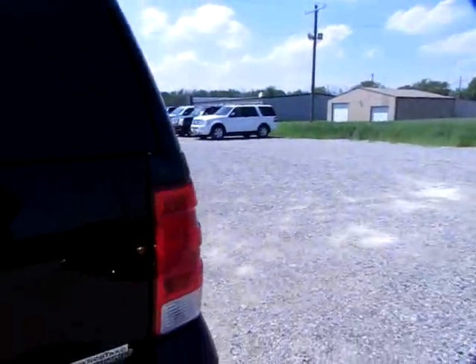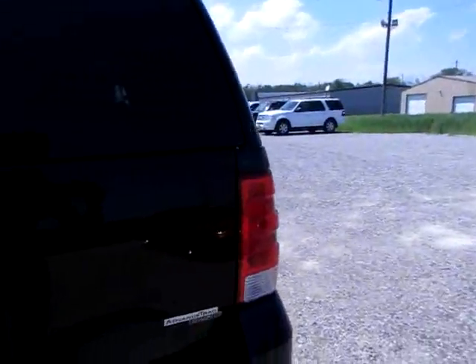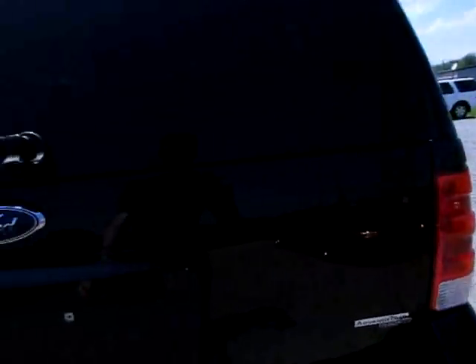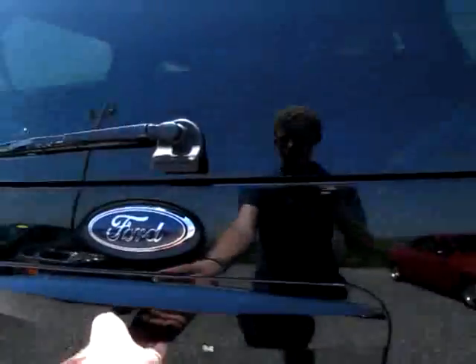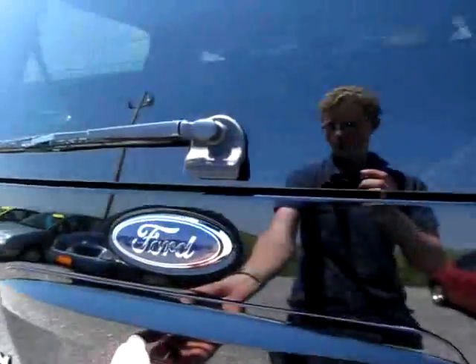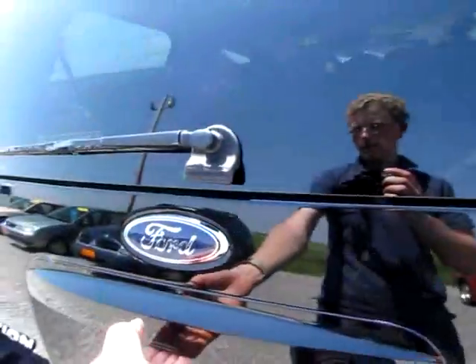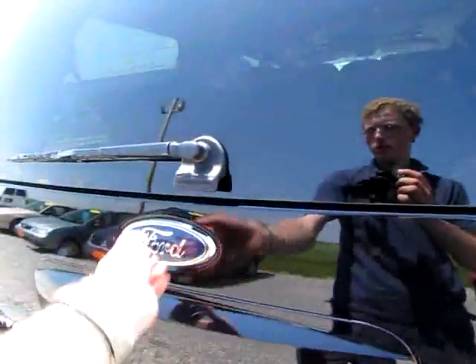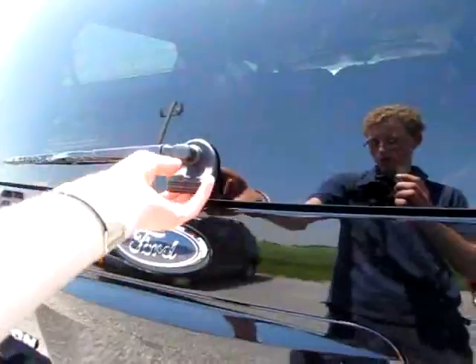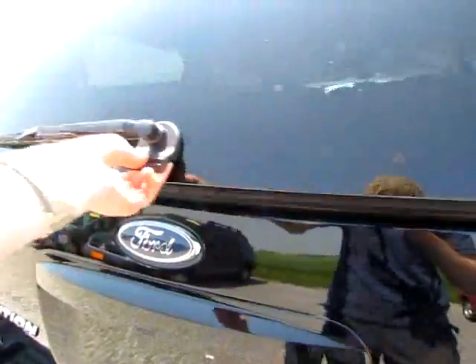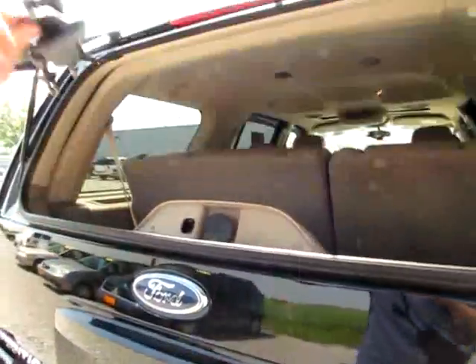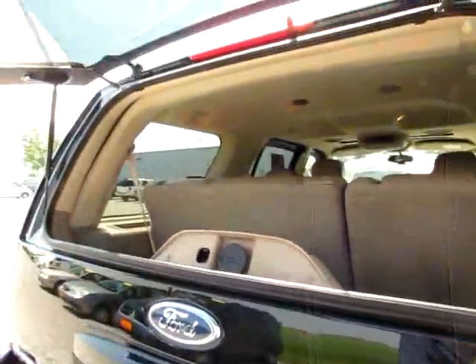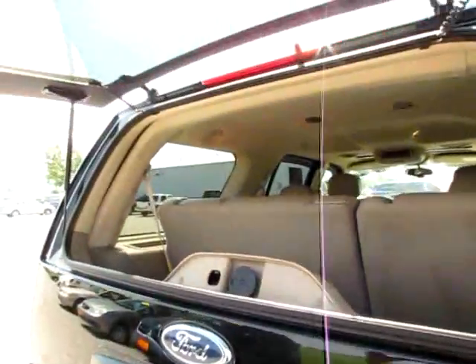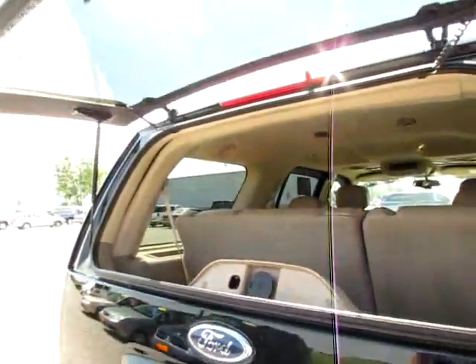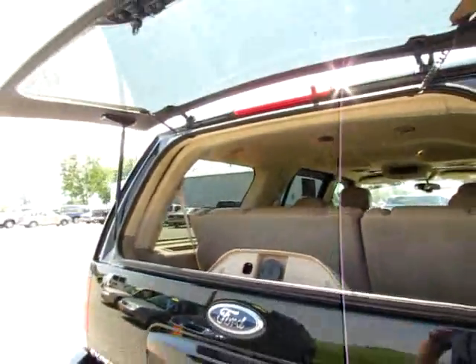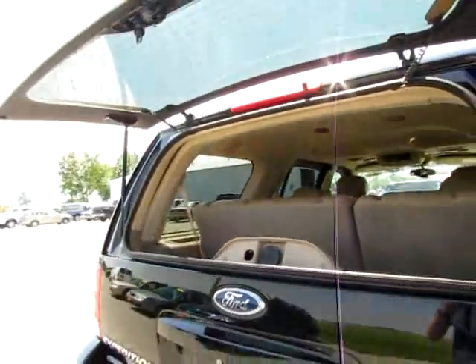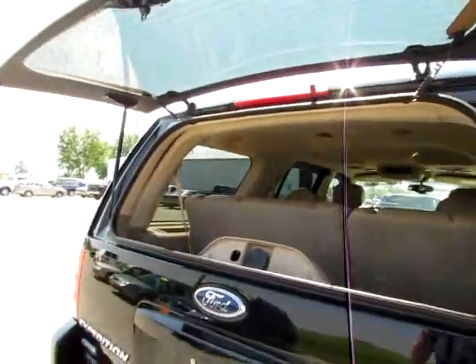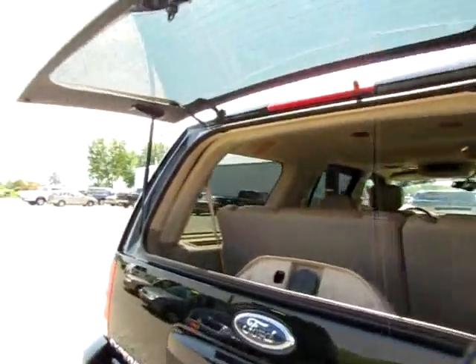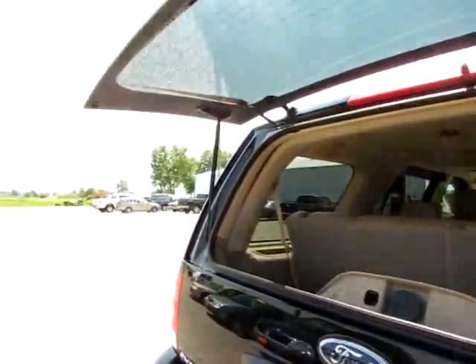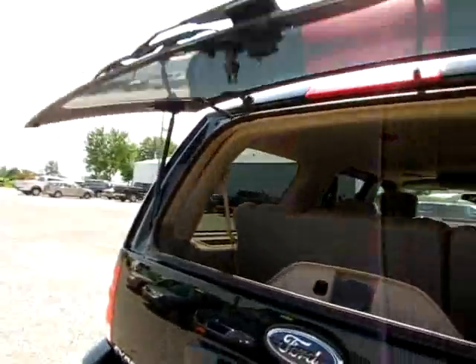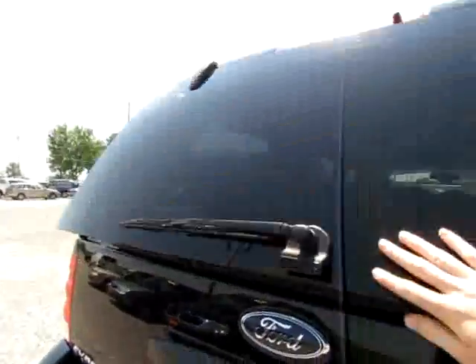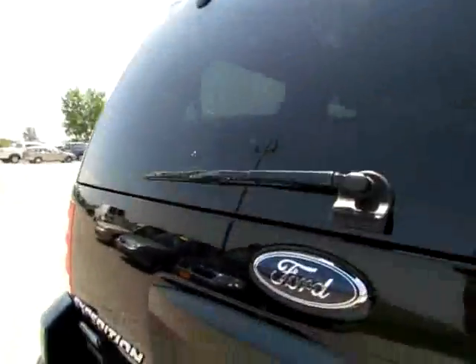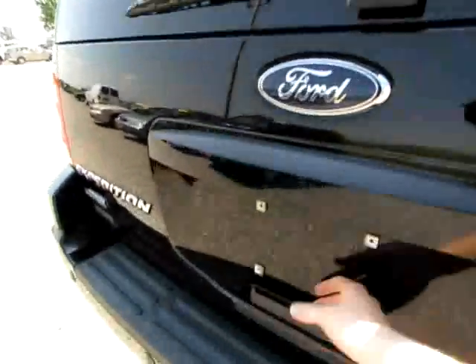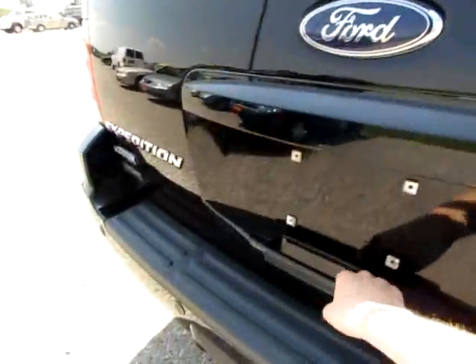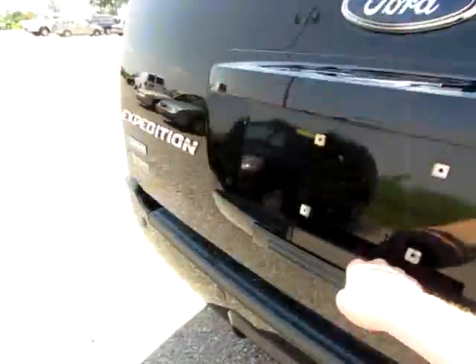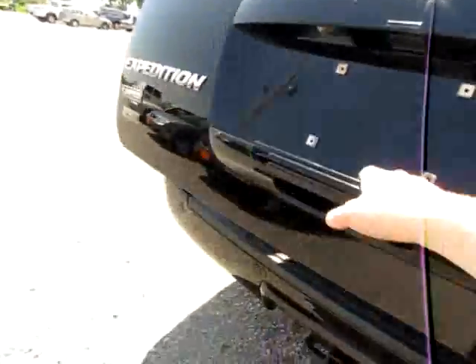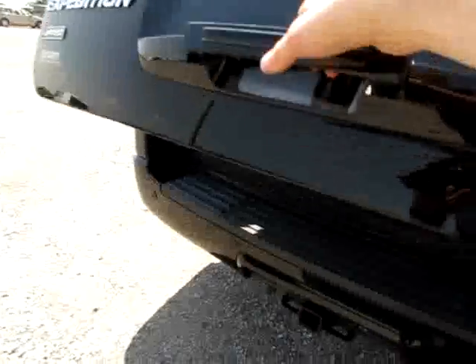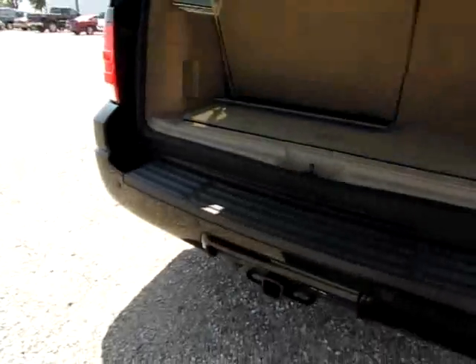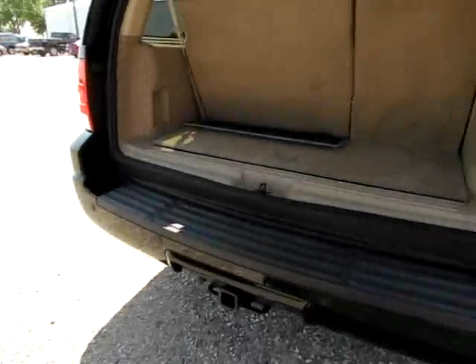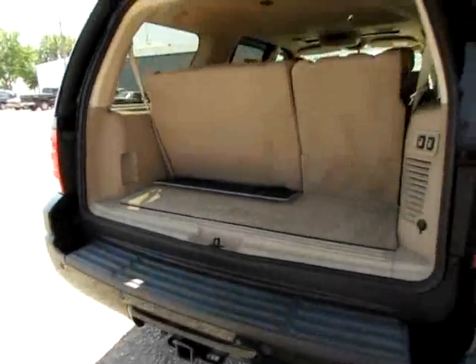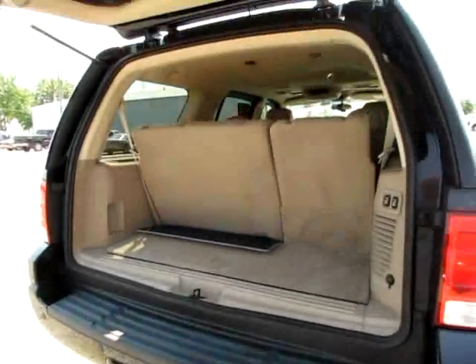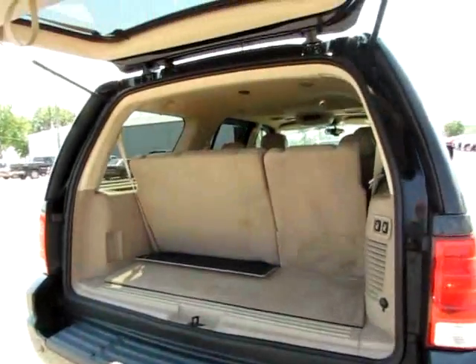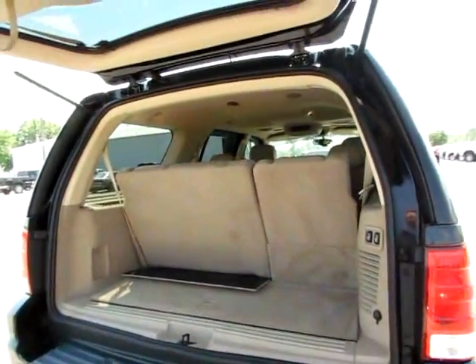I want to note that this window will open independently of the hatch. You can also open the whole hatch, like so.